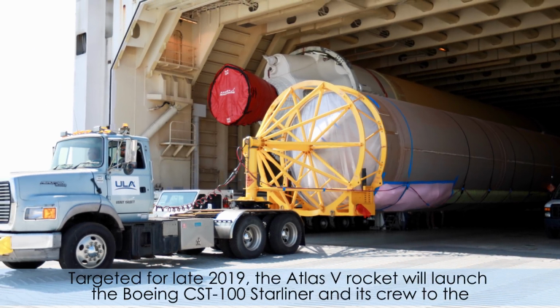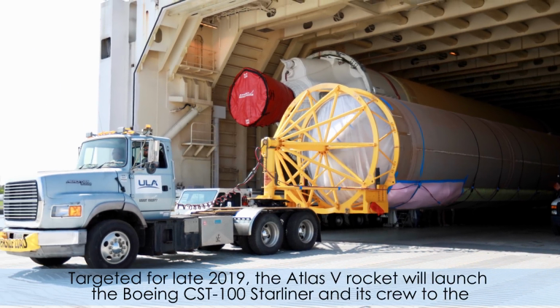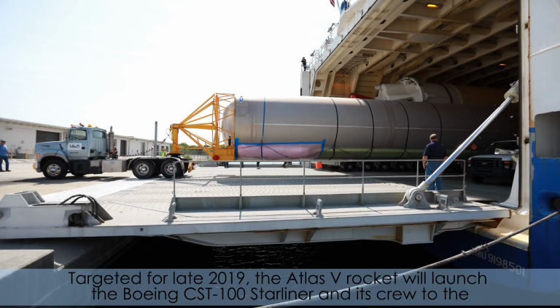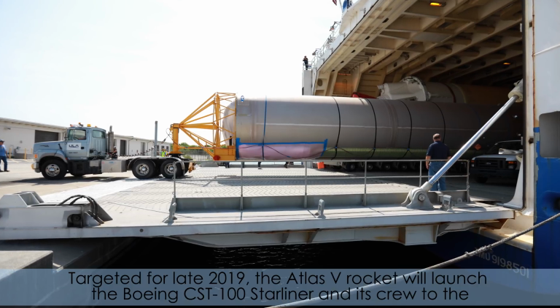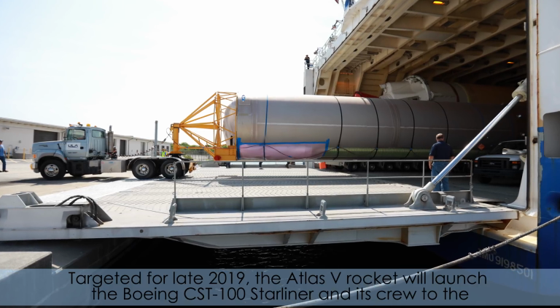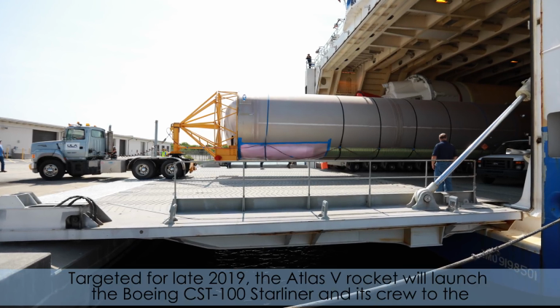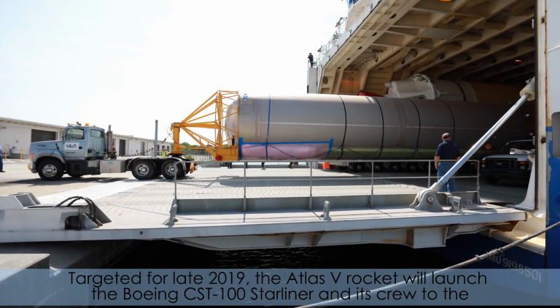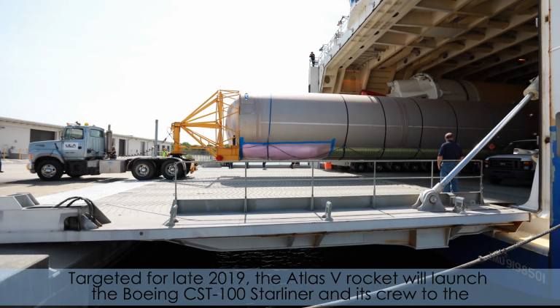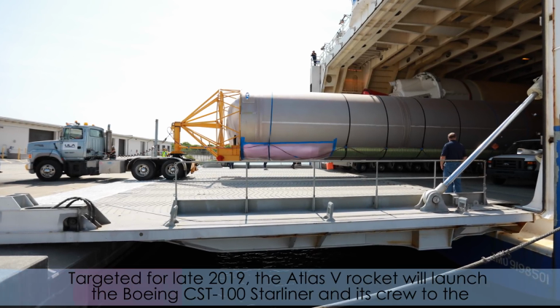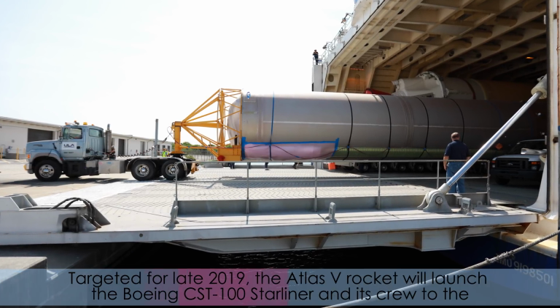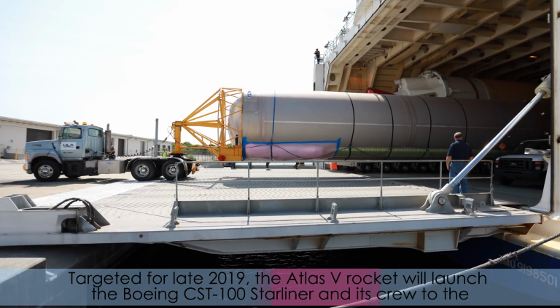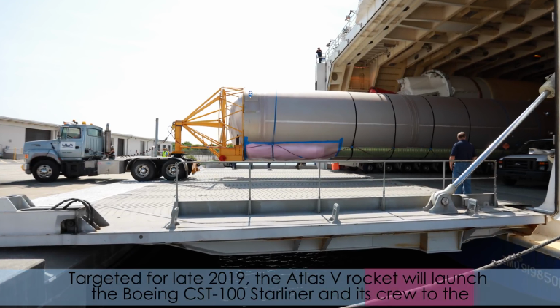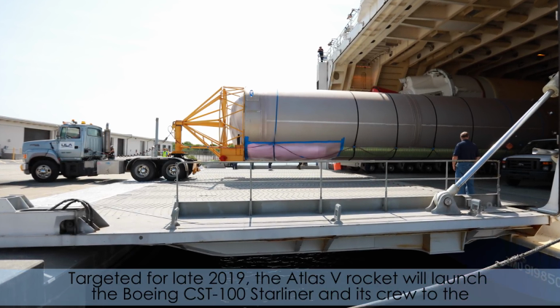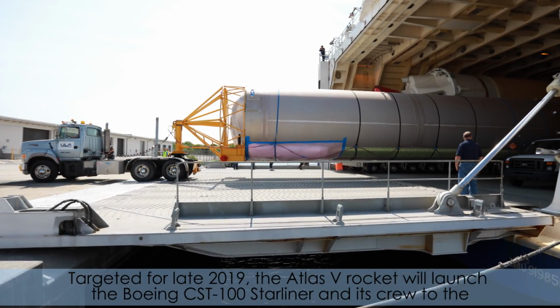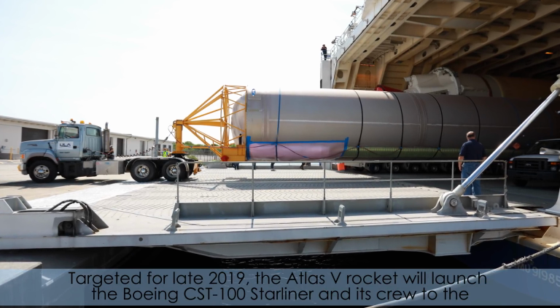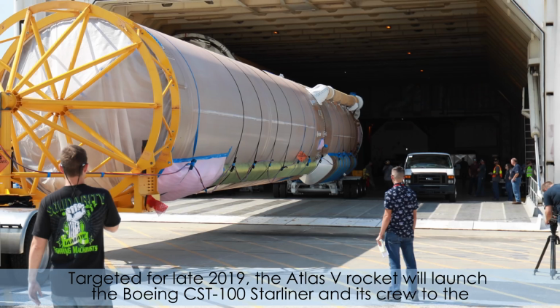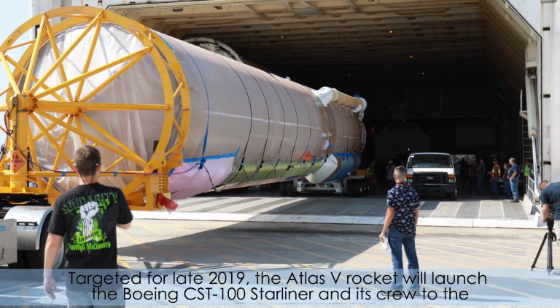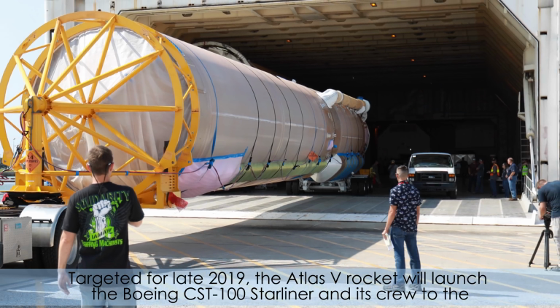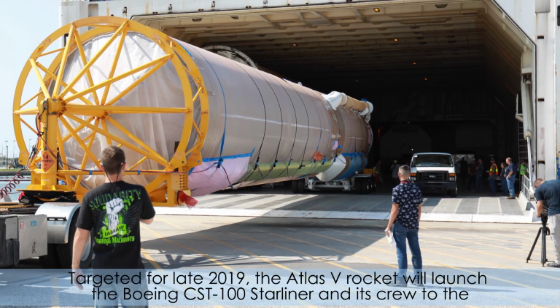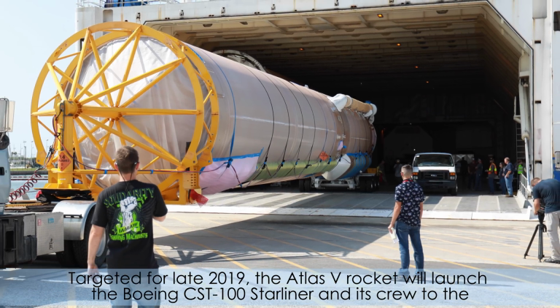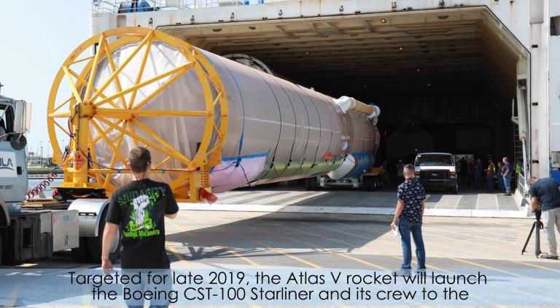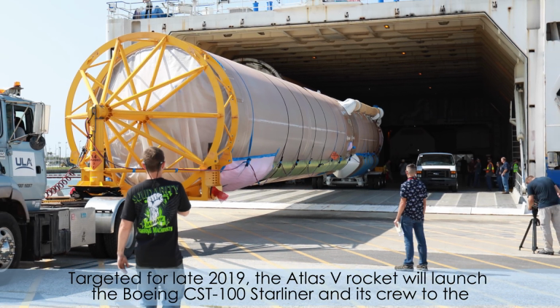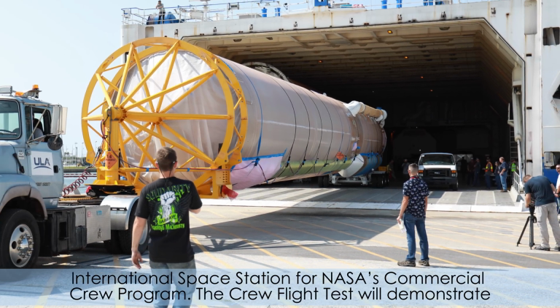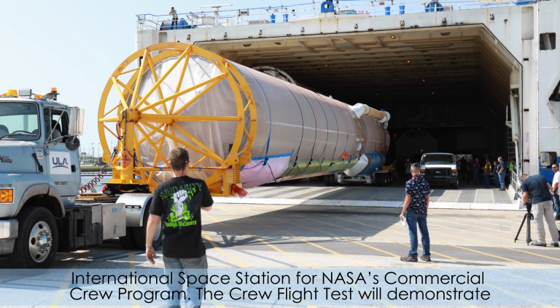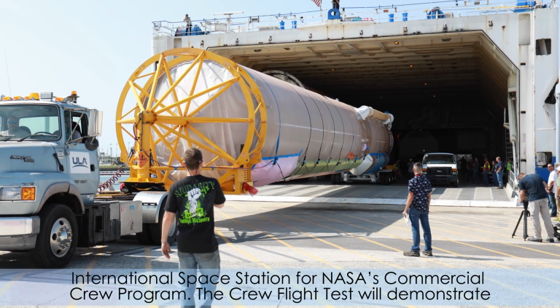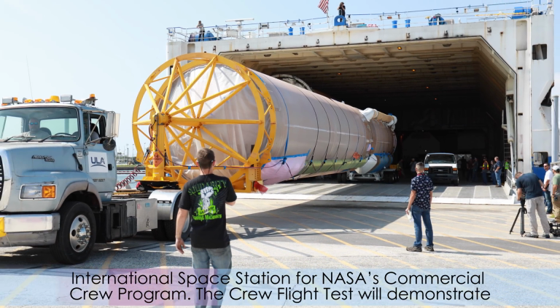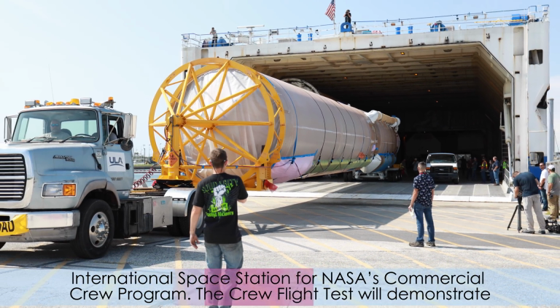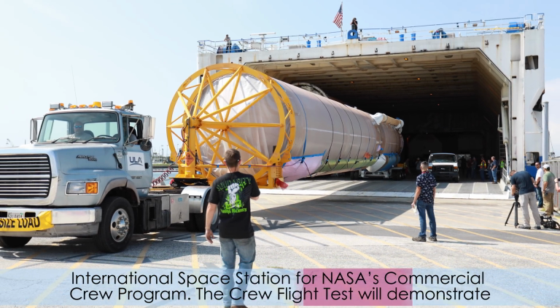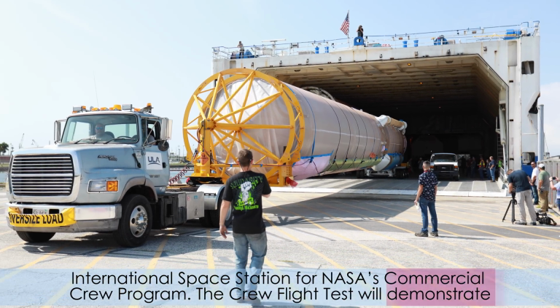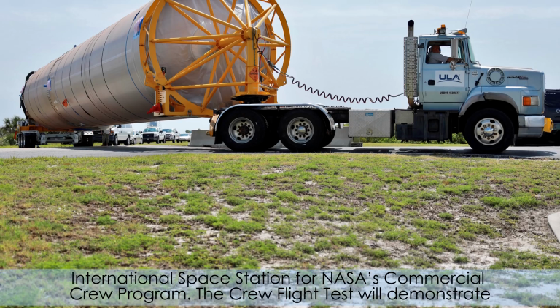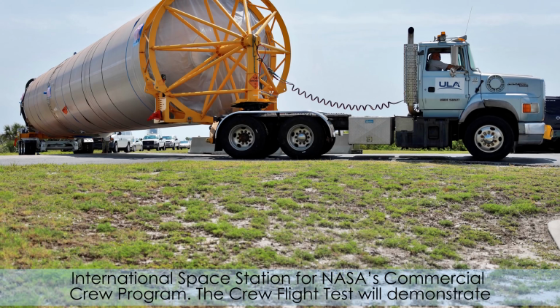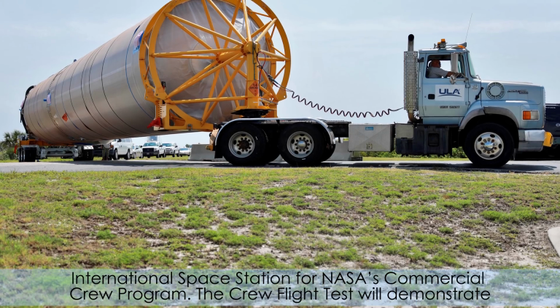Targeted for late 2019, the Atlas V rocket will launch the Boeing CST-100 Starliner and its crew to the International Space Station for NASA's Commercial Crew Program.